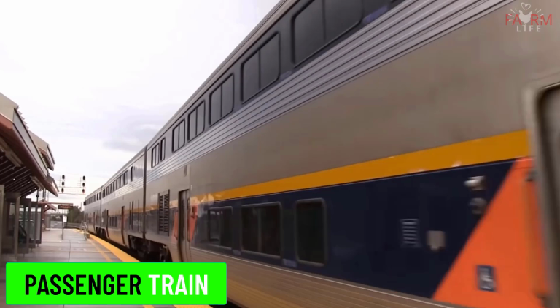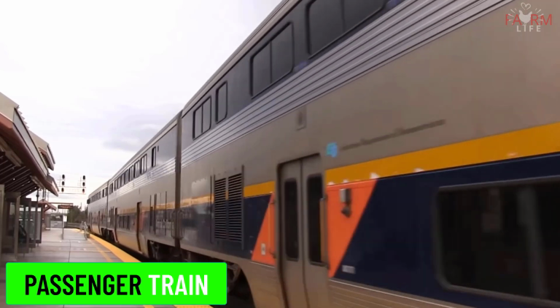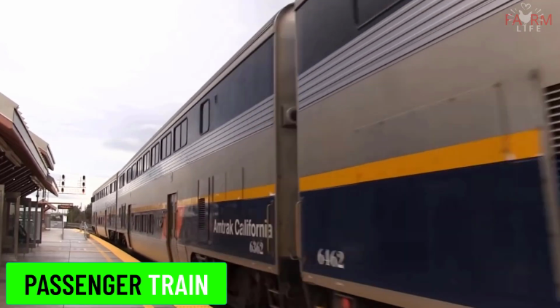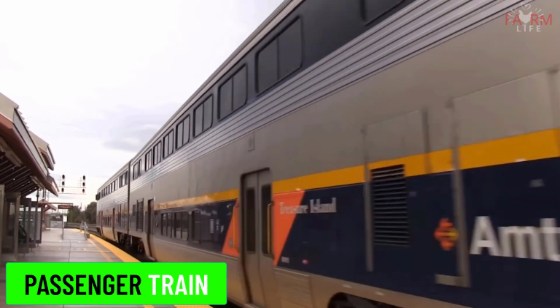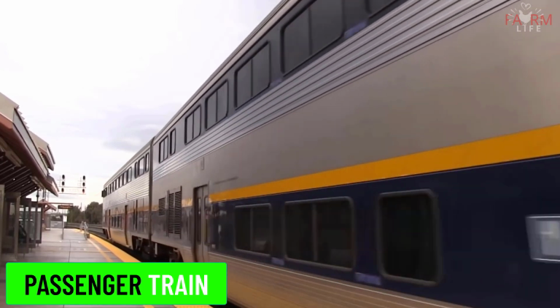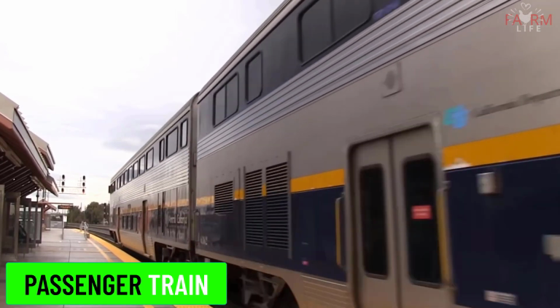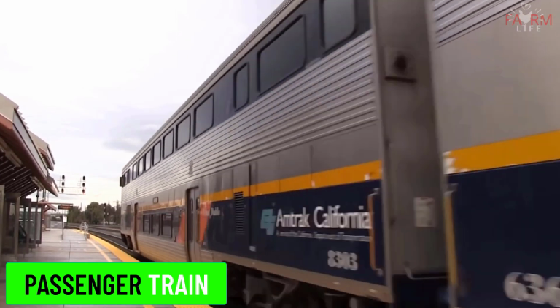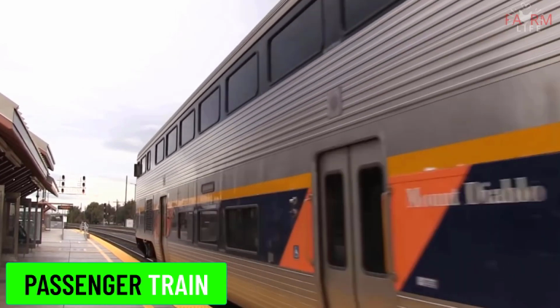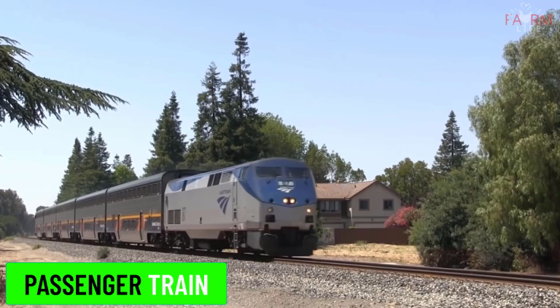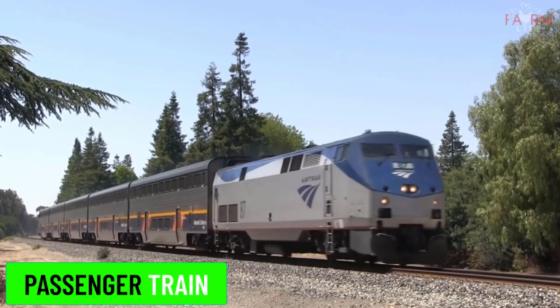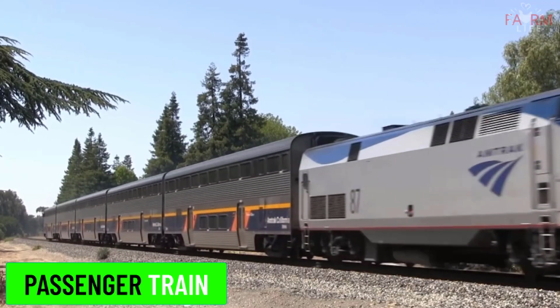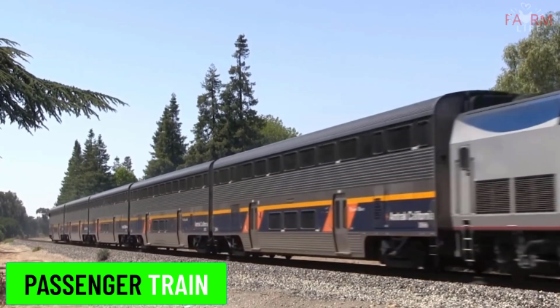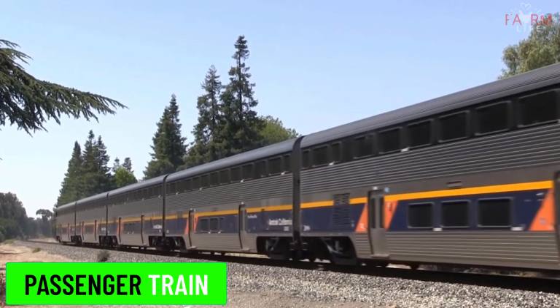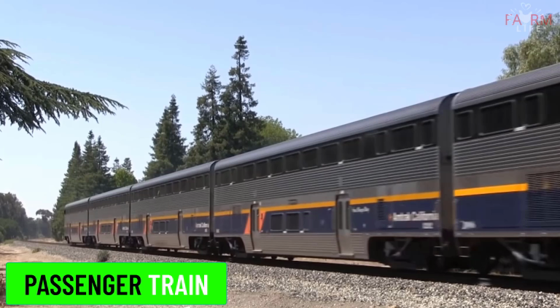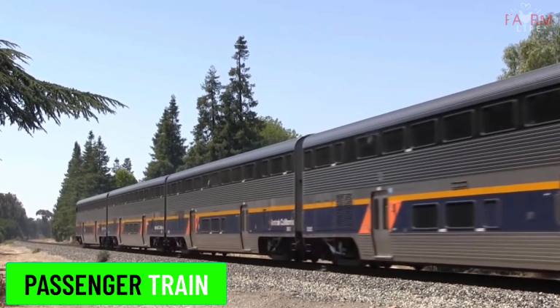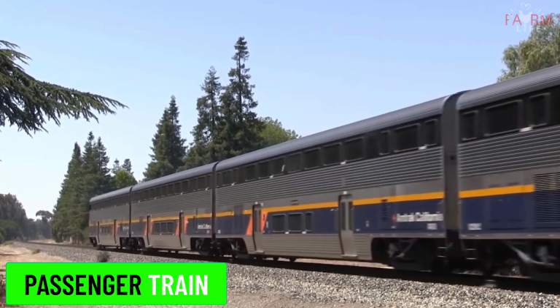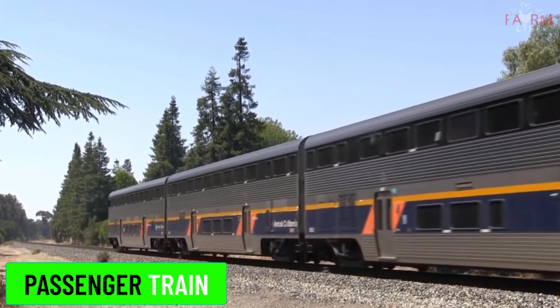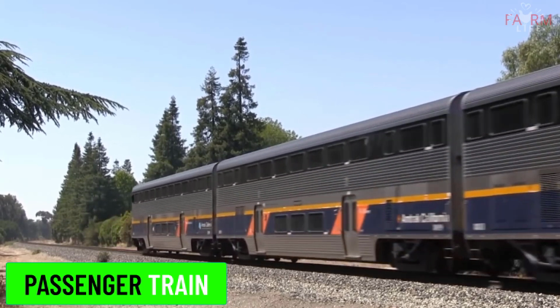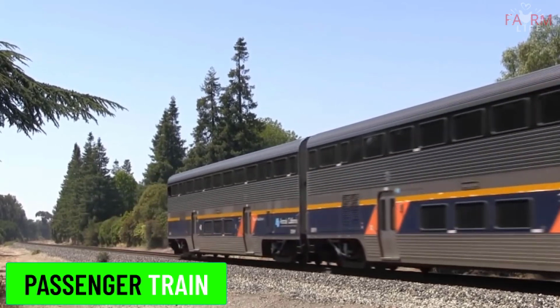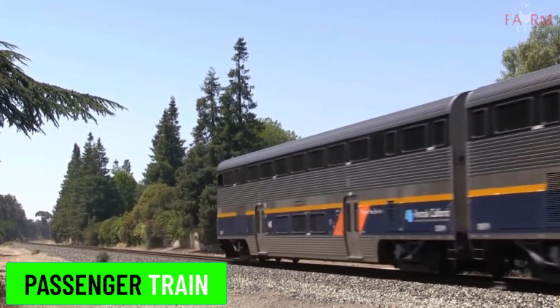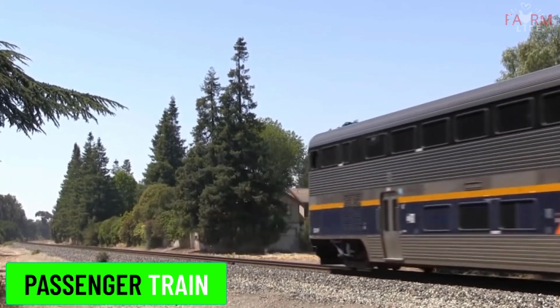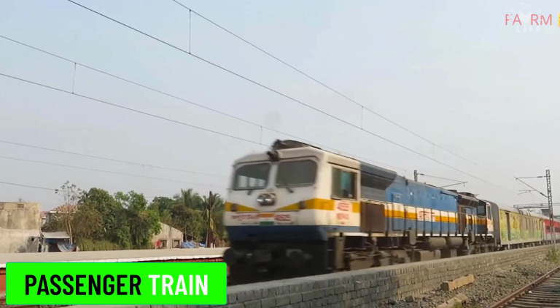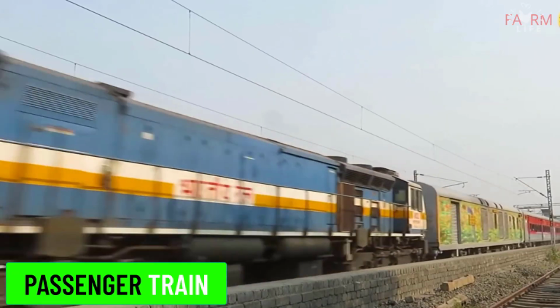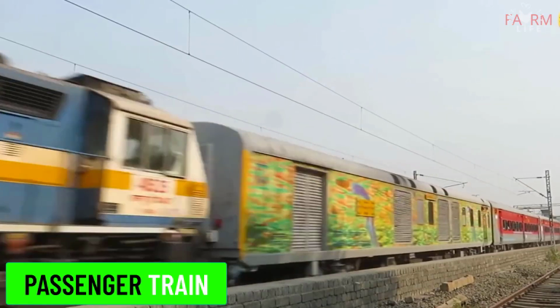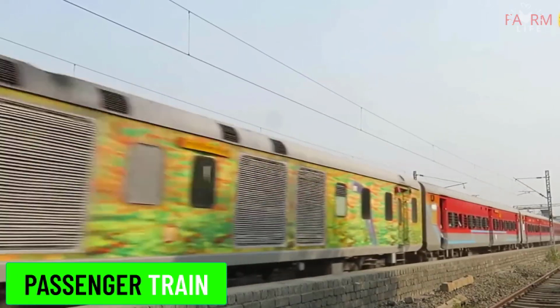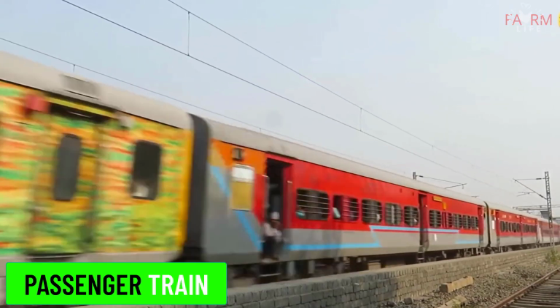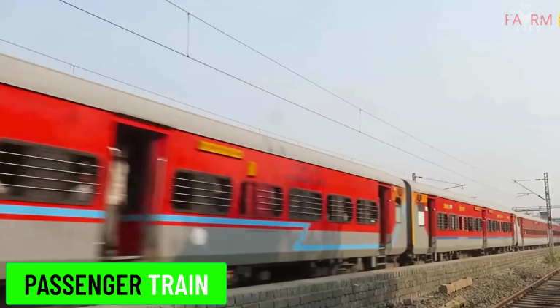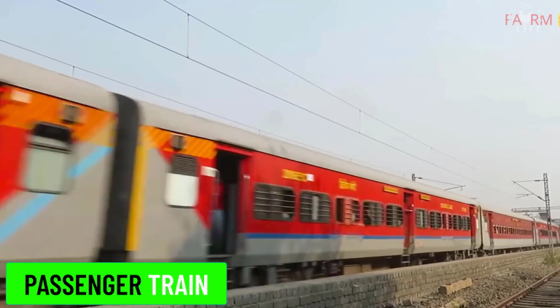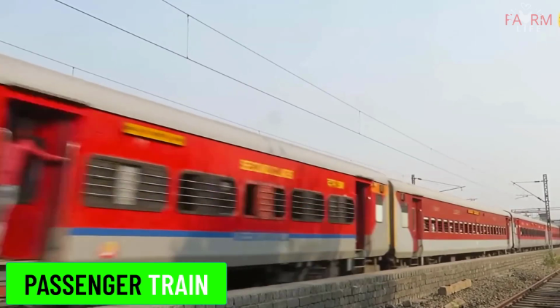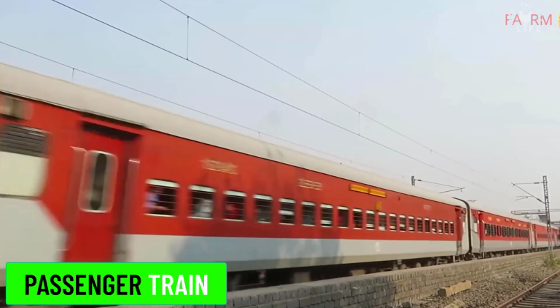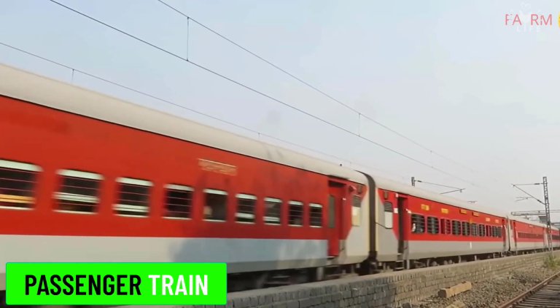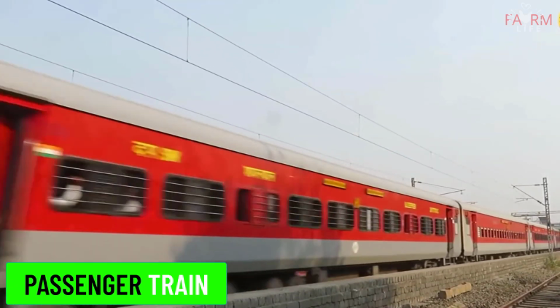Passenger train. Passenger trains are designed to transport people rather than goods. They can range from local commuter trains to long-distance intercity trains.